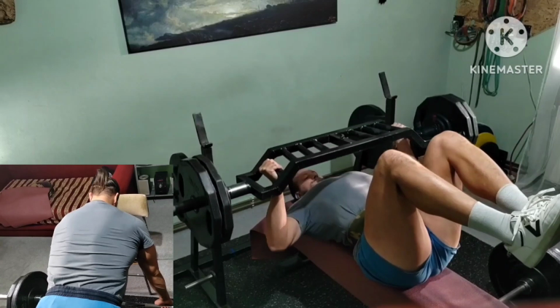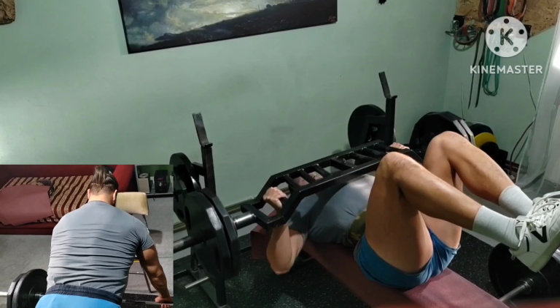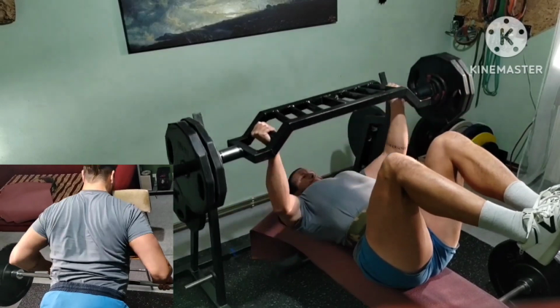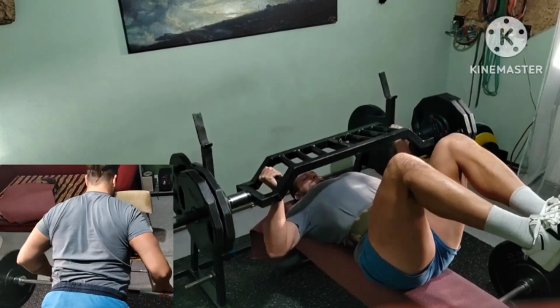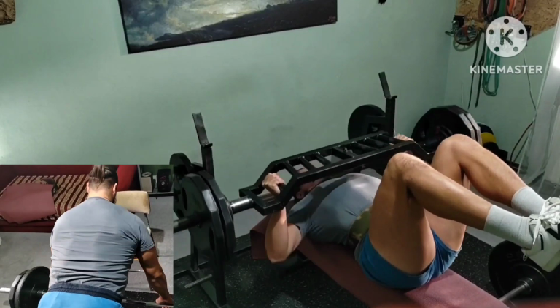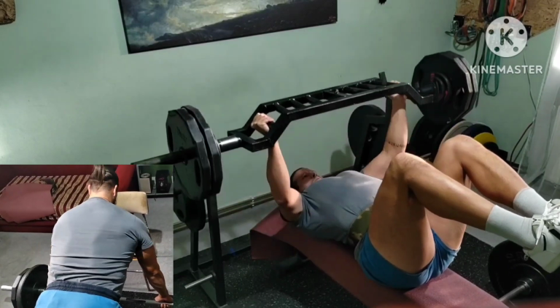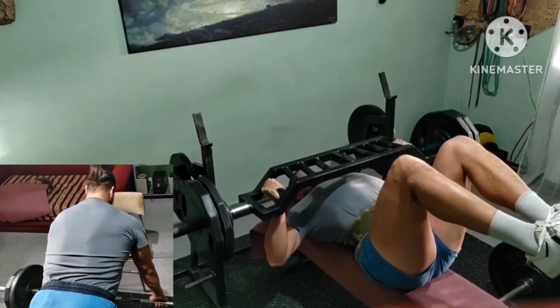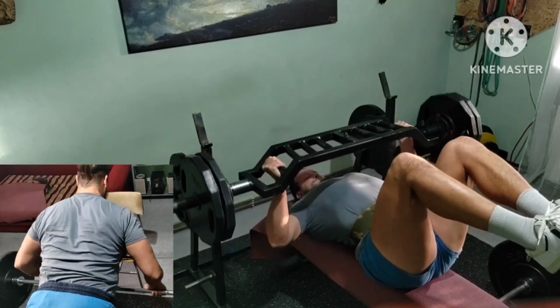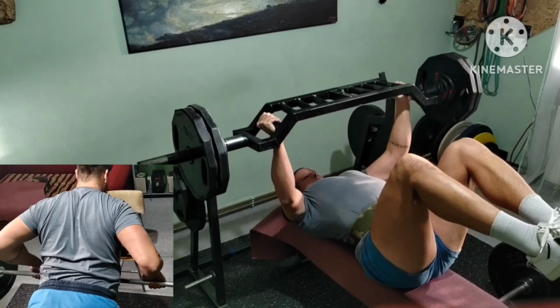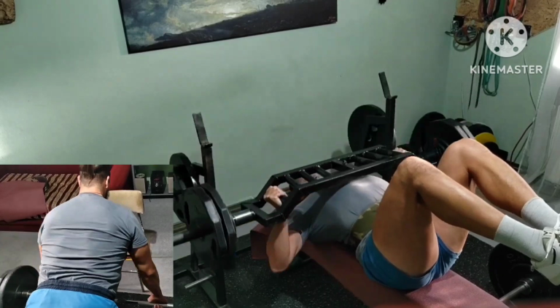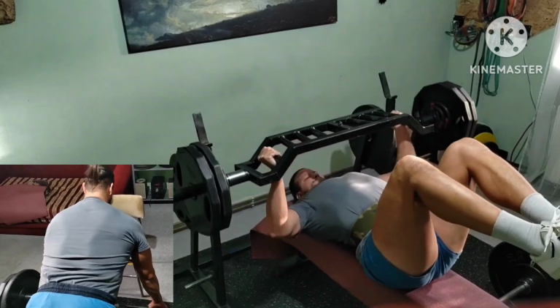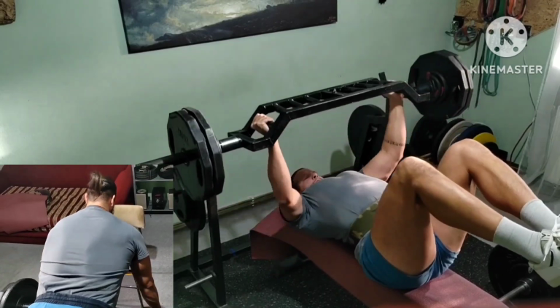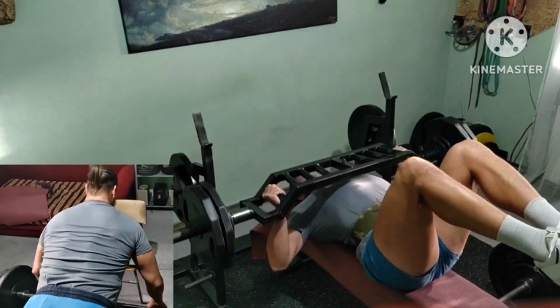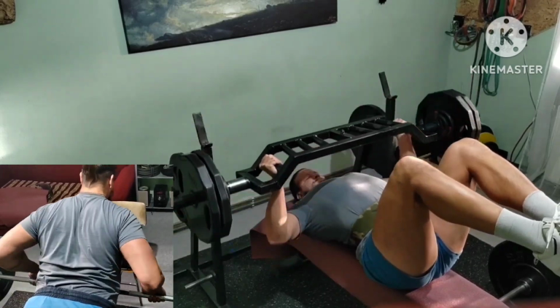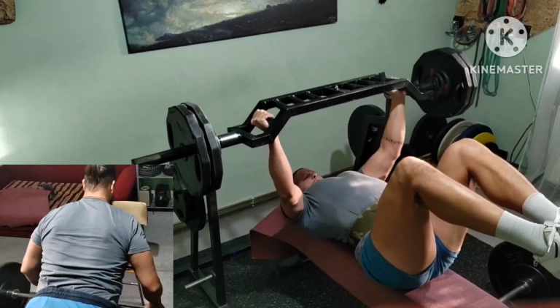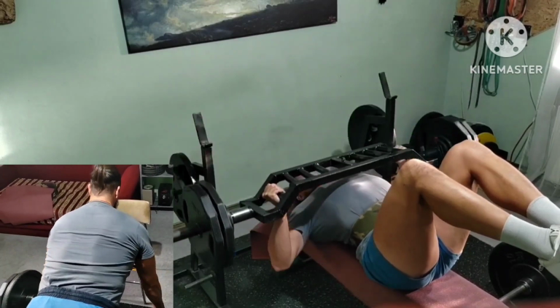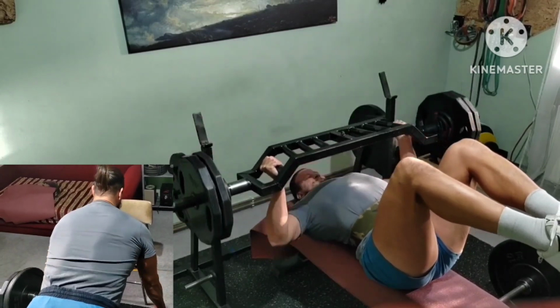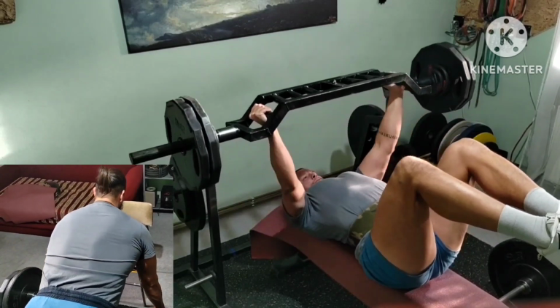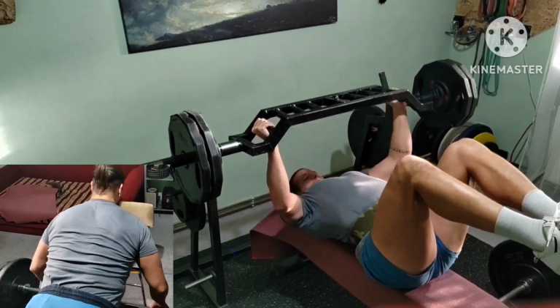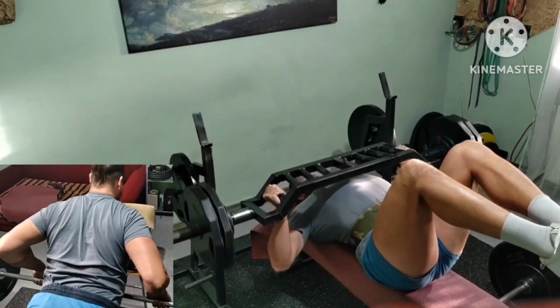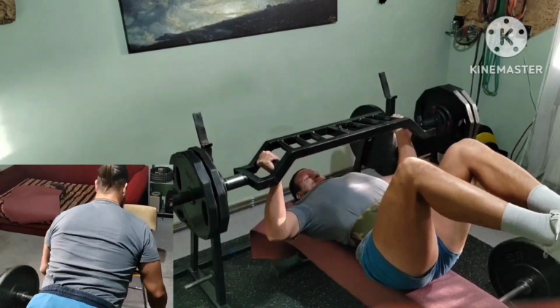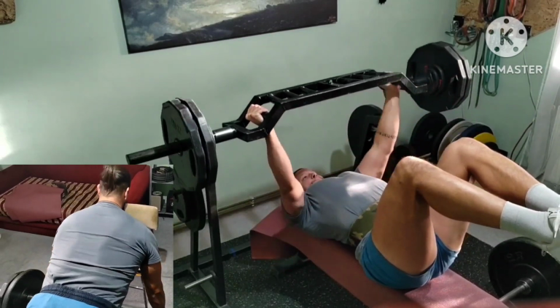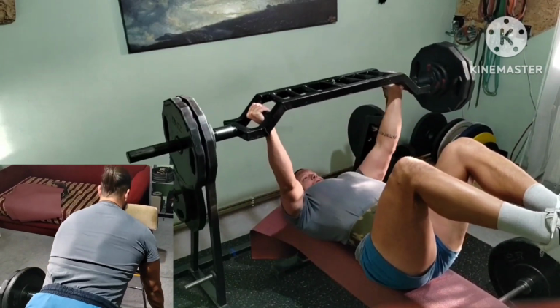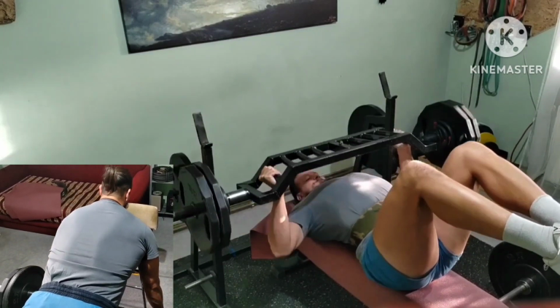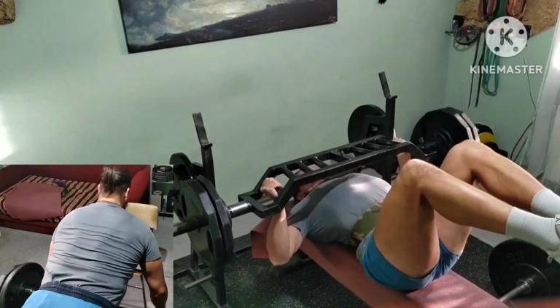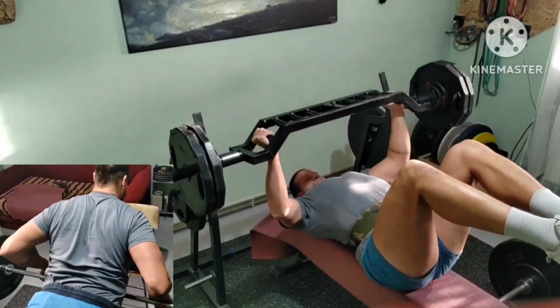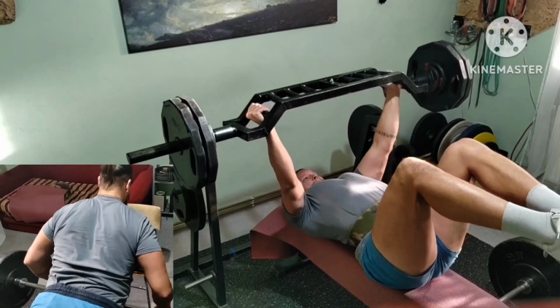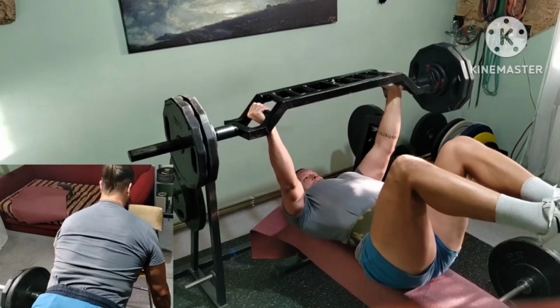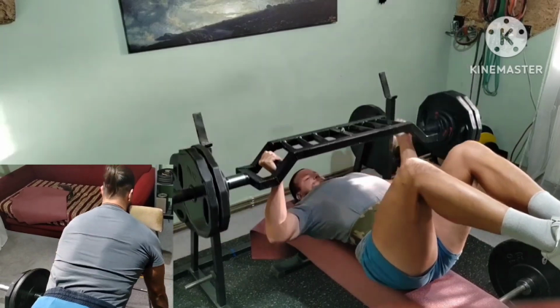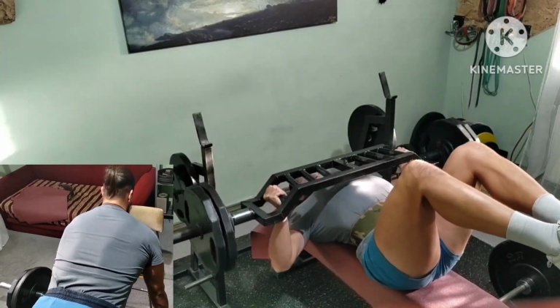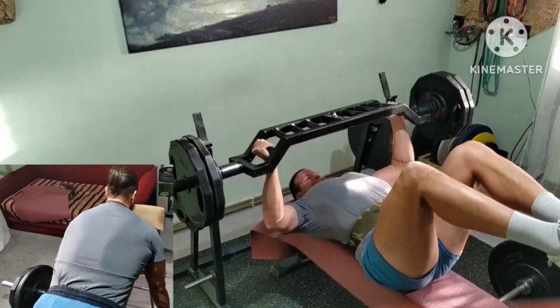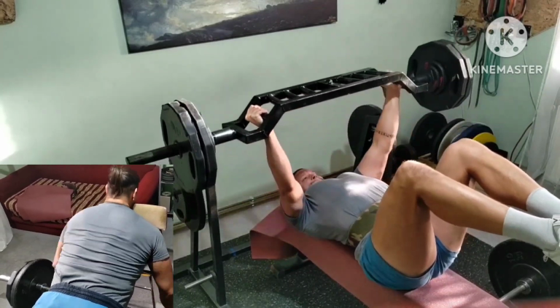Now the gym part and first superset. Added reps on bench and switched rows to a dead stop variation to lift more weight for now.